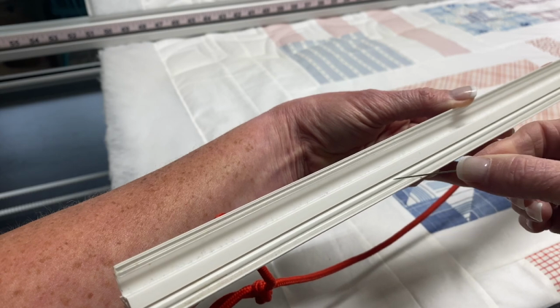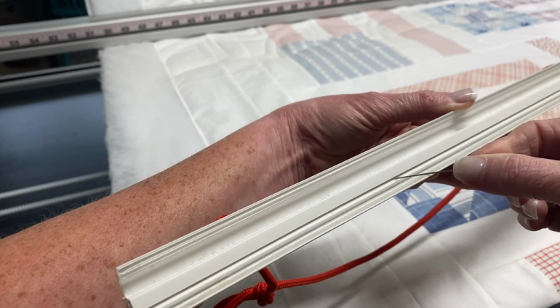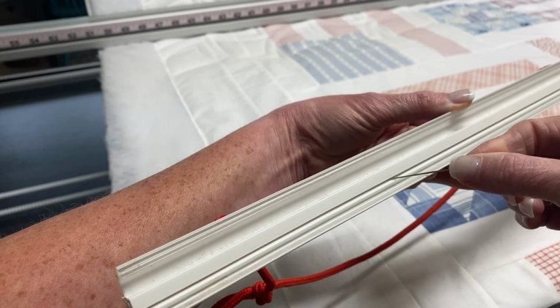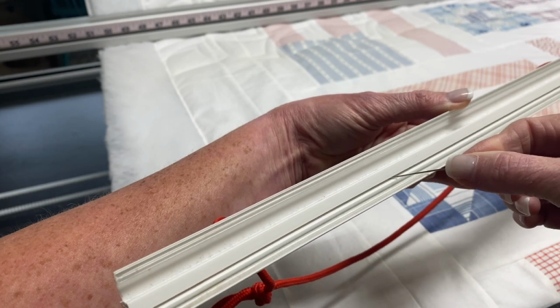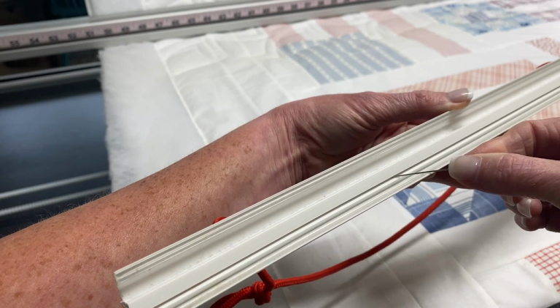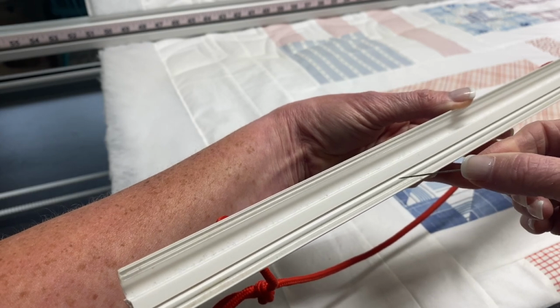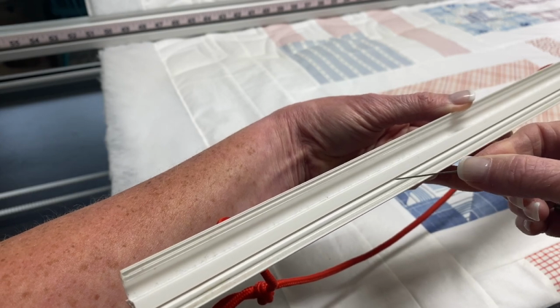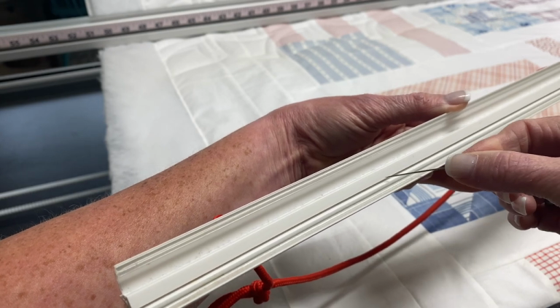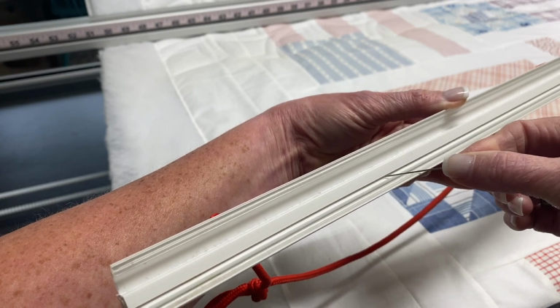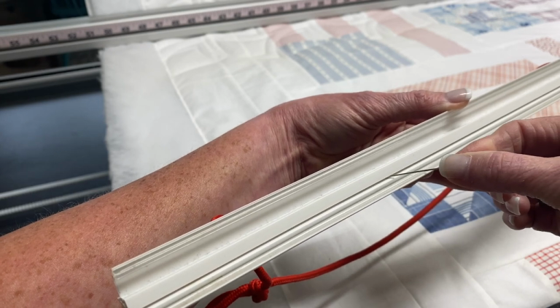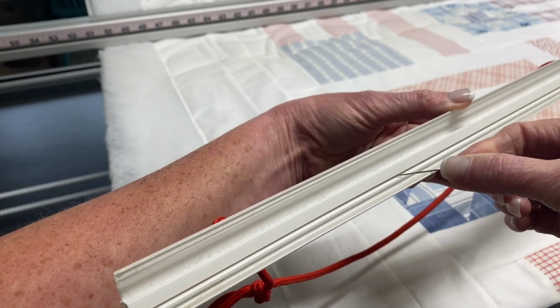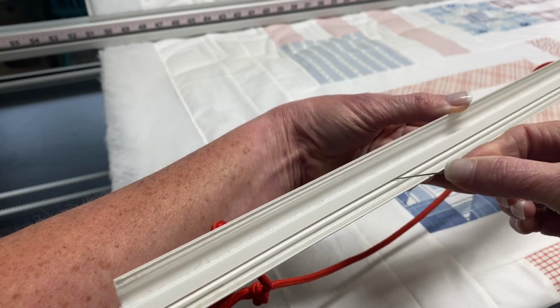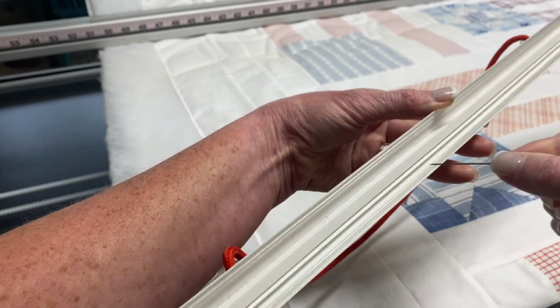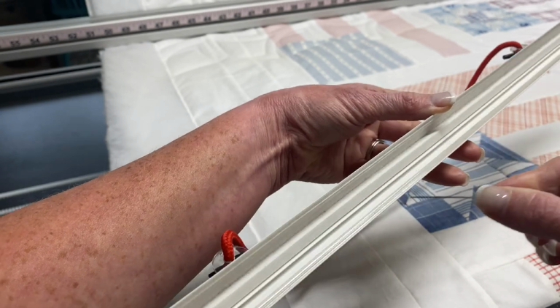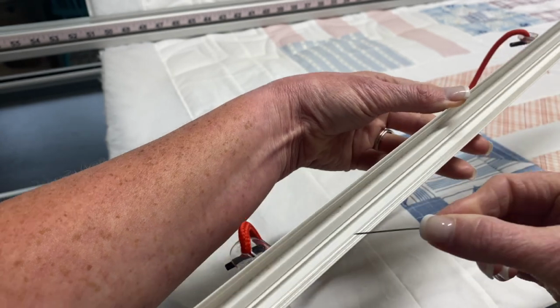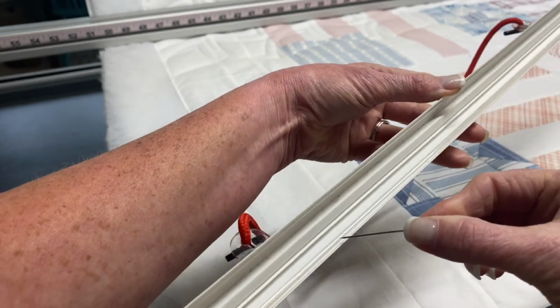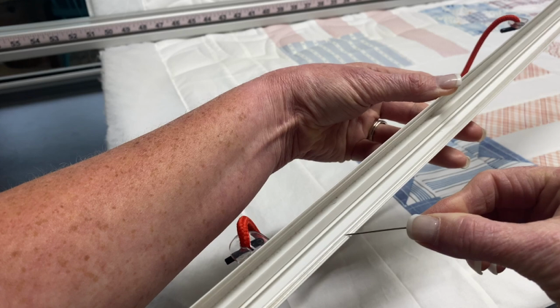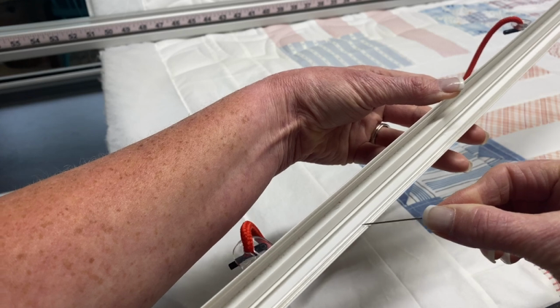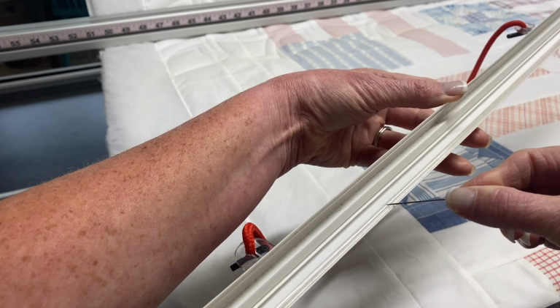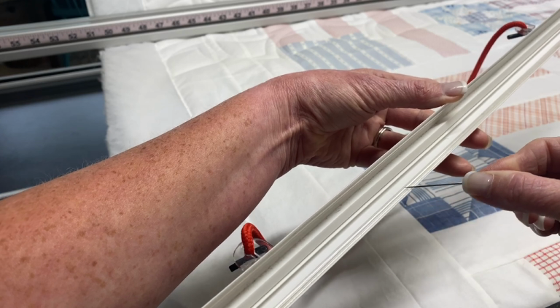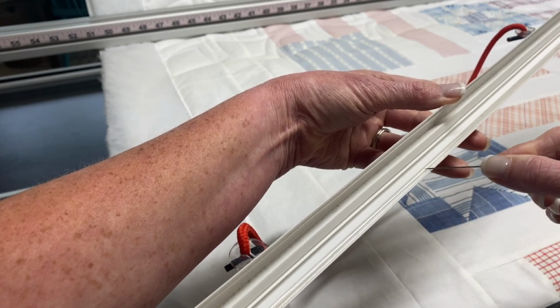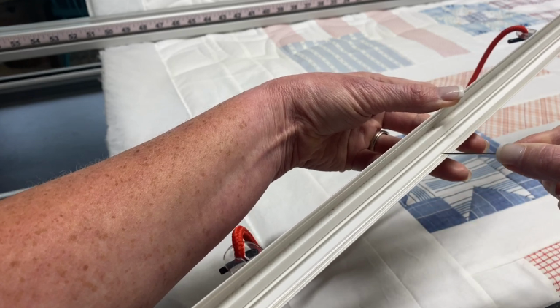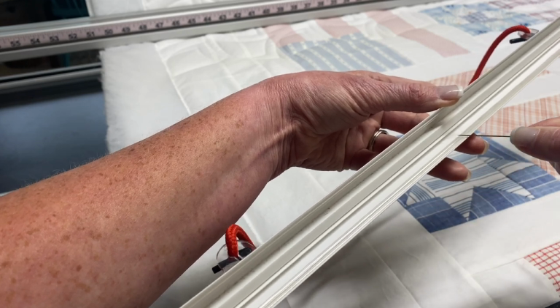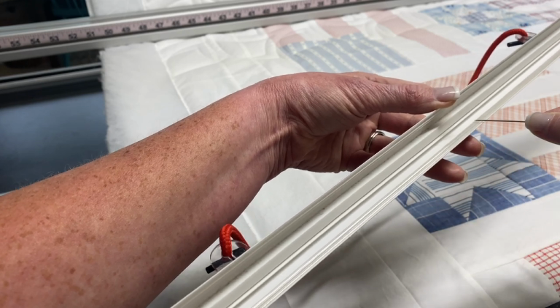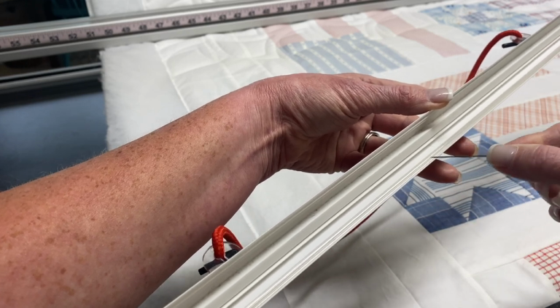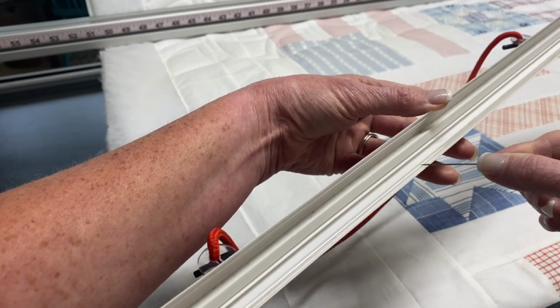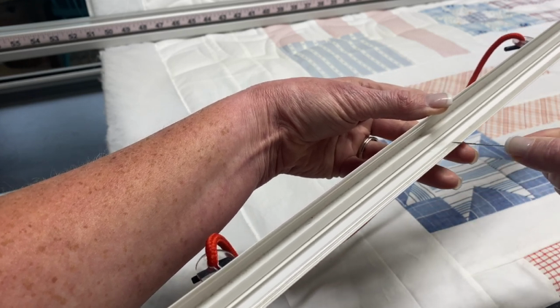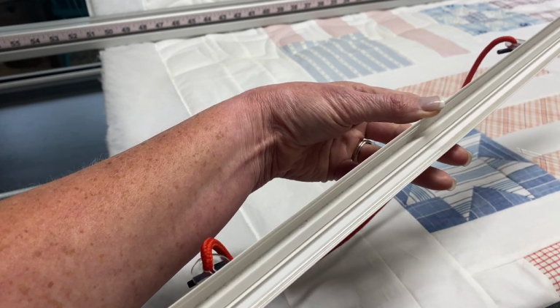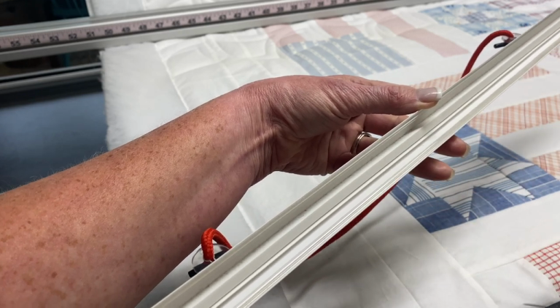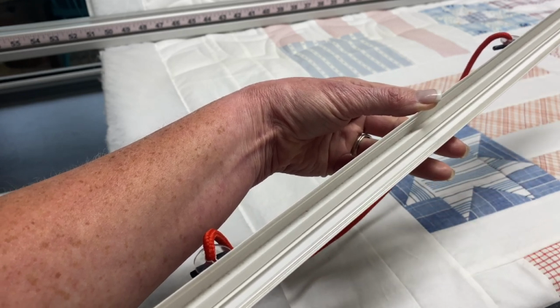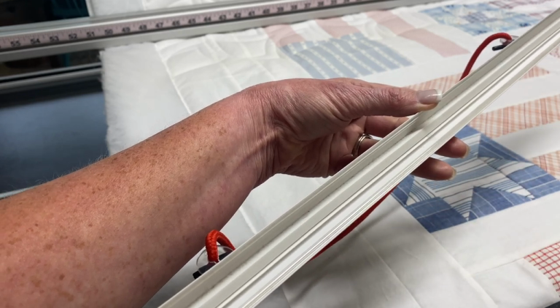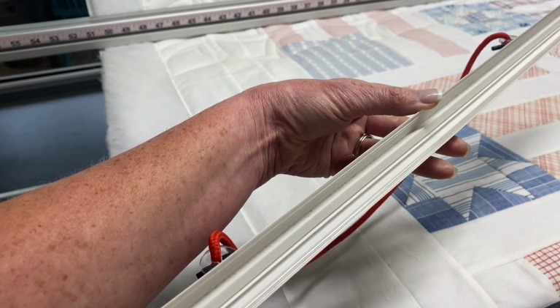It's only about an eighth of an inch of opening, but that's where we're going to put our fabric. And along this edge is a little rubberized bit, and that's what kind of holds the fabric tight.